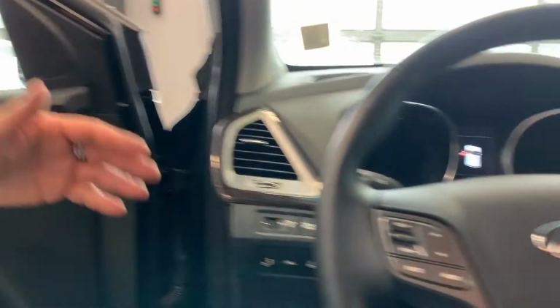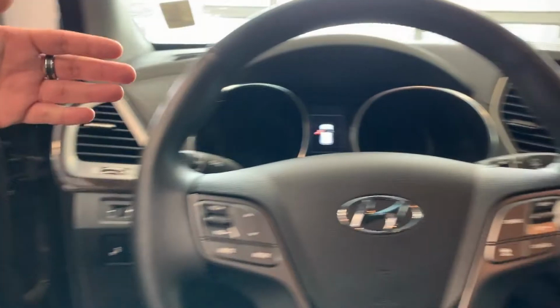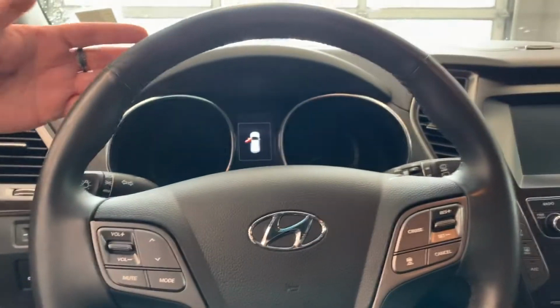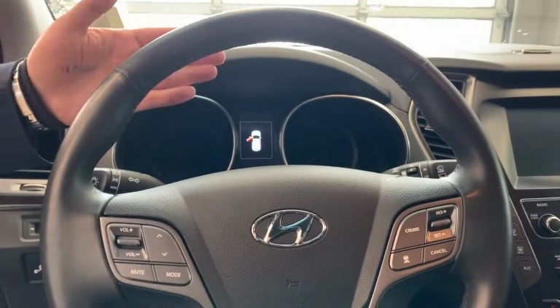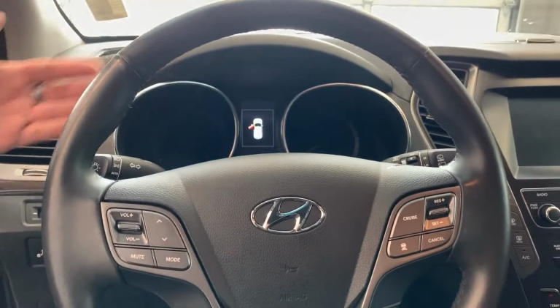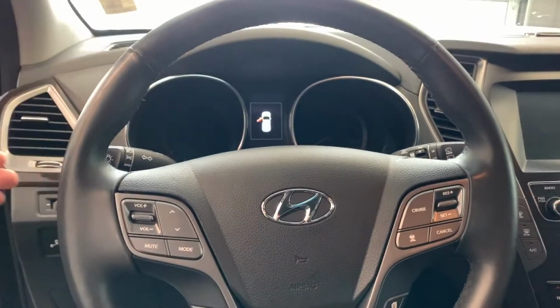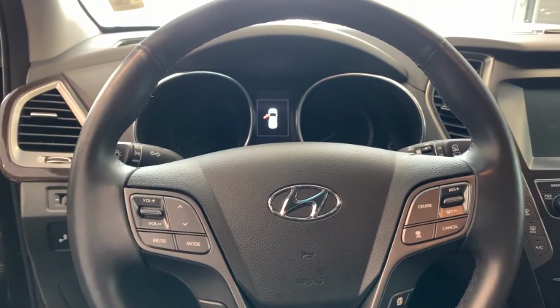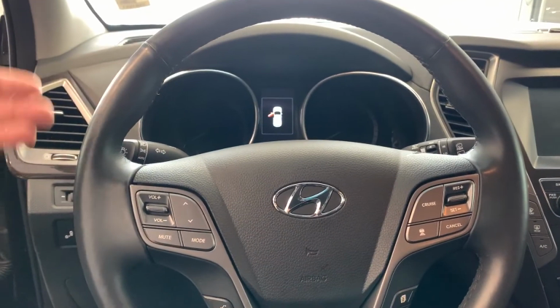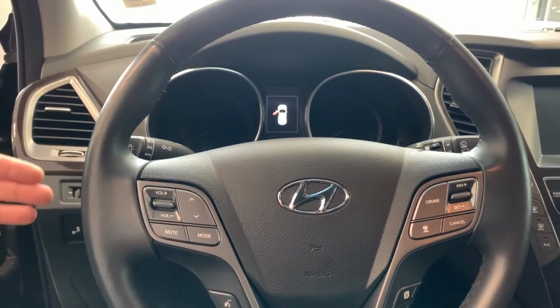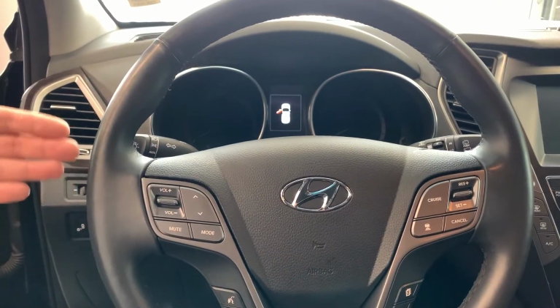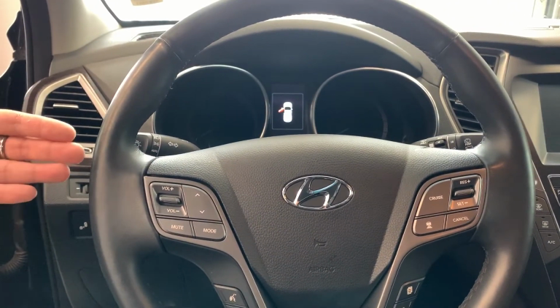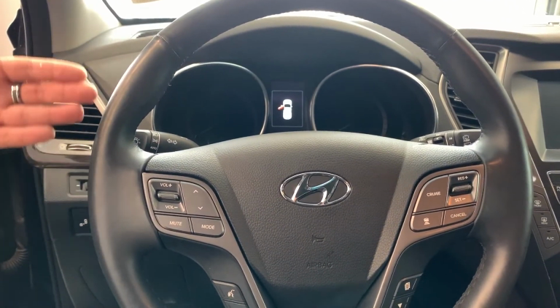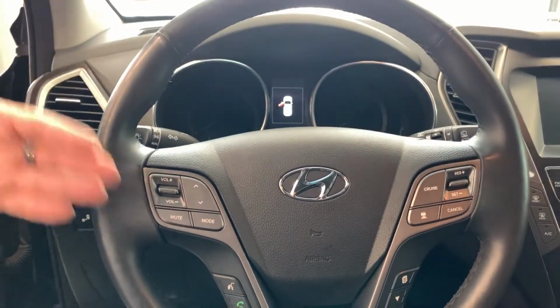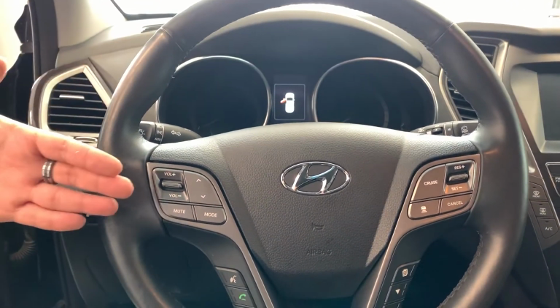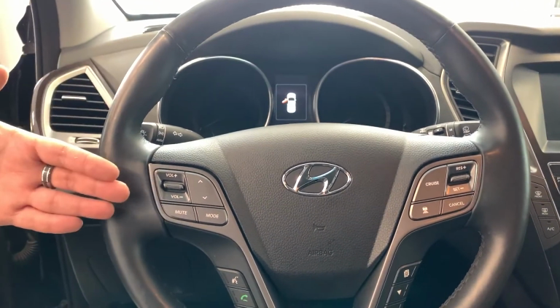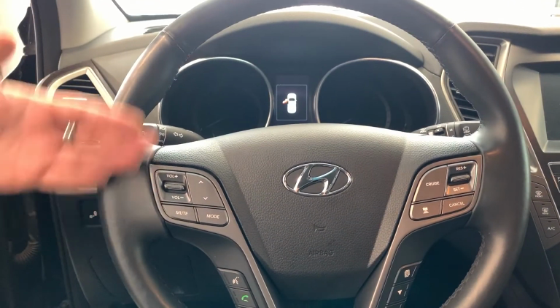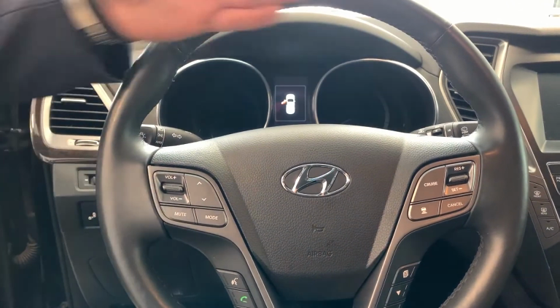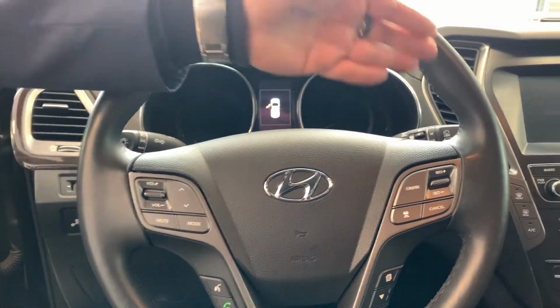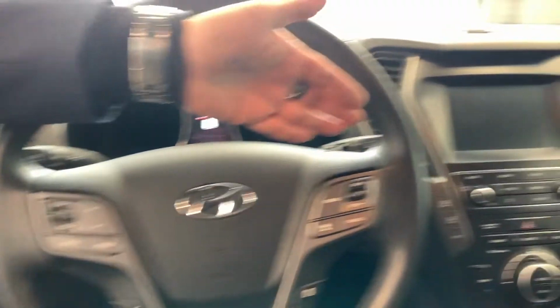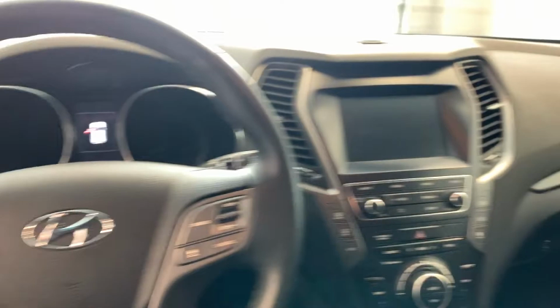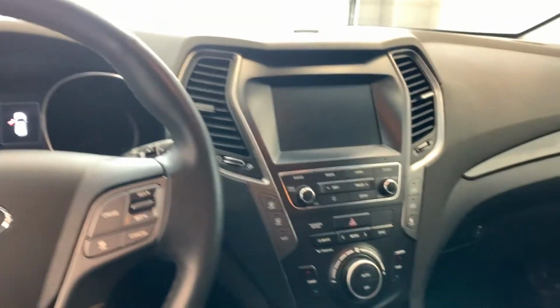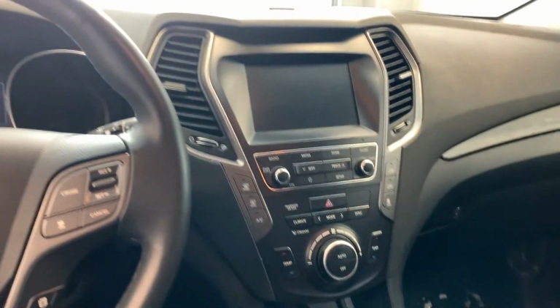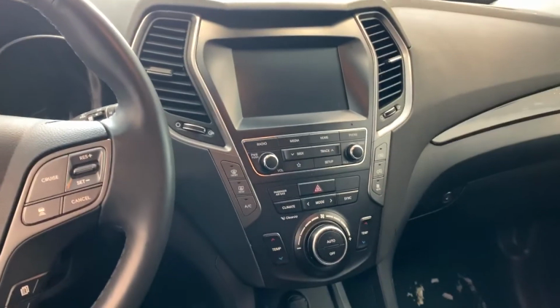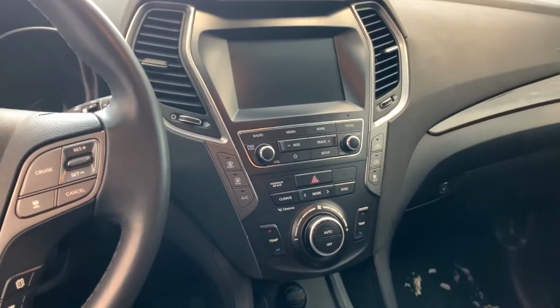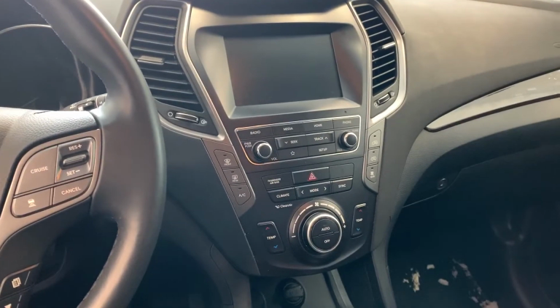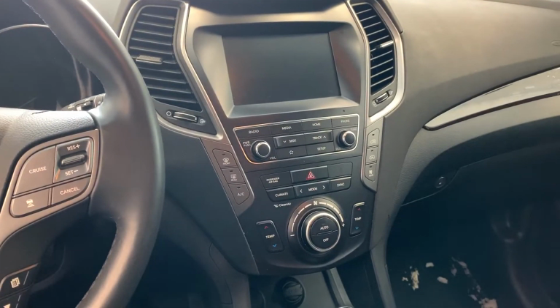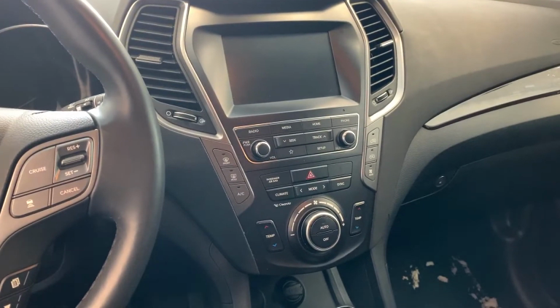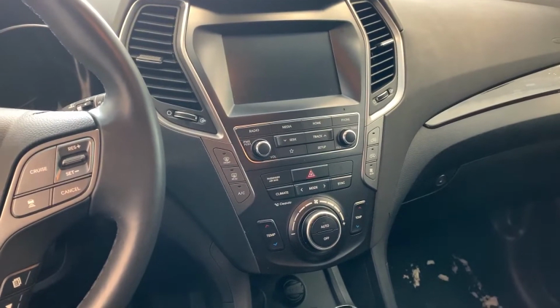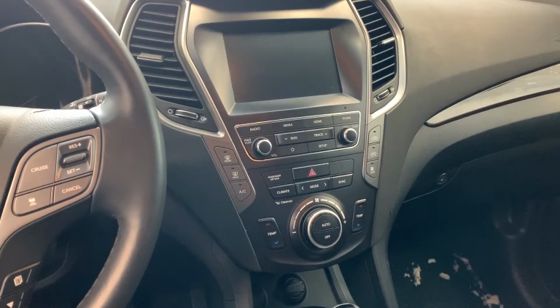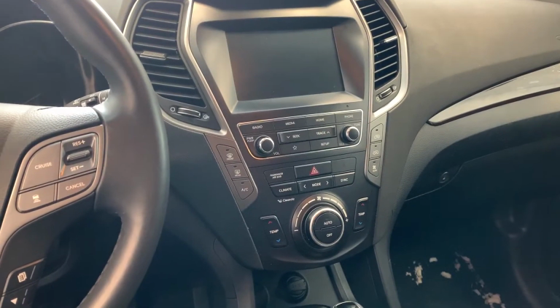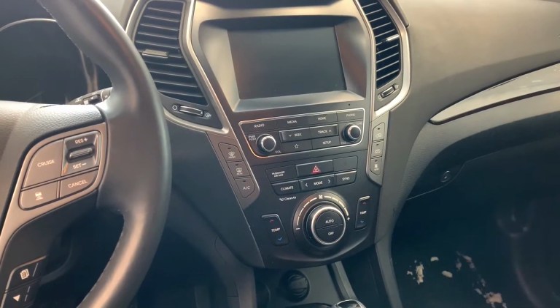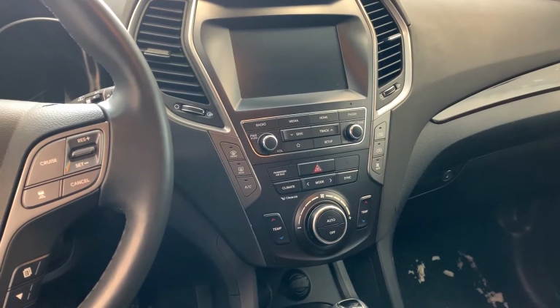On your steering wheel you have your media control, your voice command, and your hands-free mode. On the other side you have your cruise control — you actually have an adaptive cruise control.